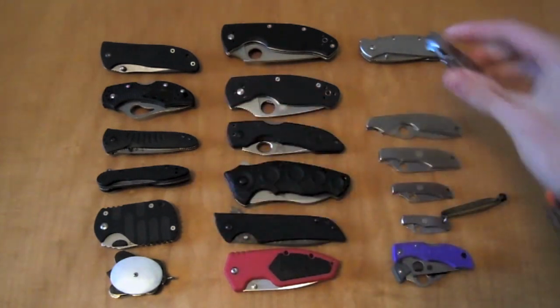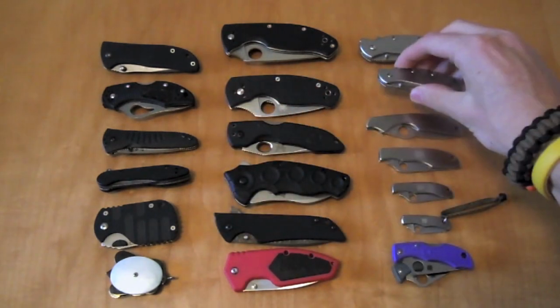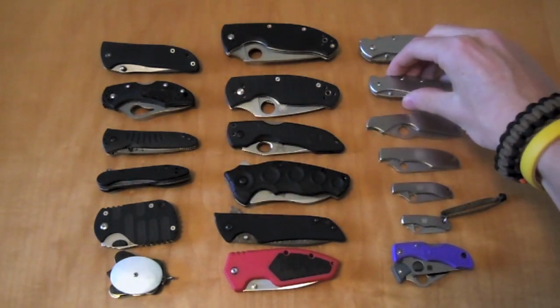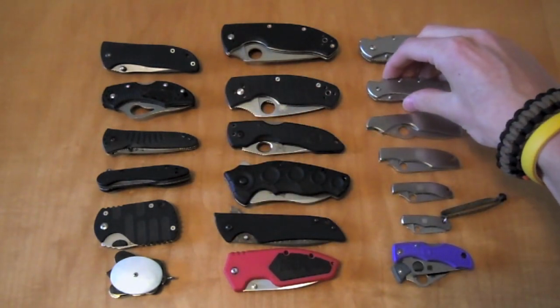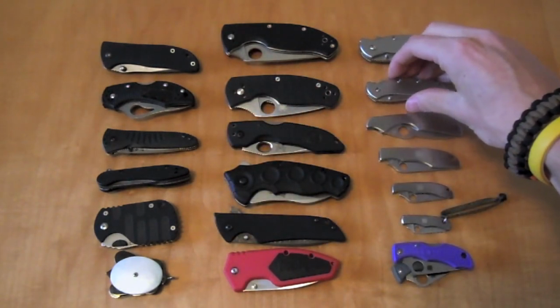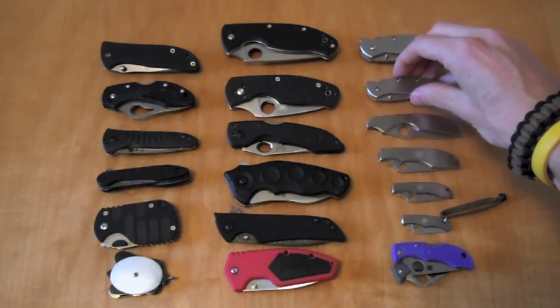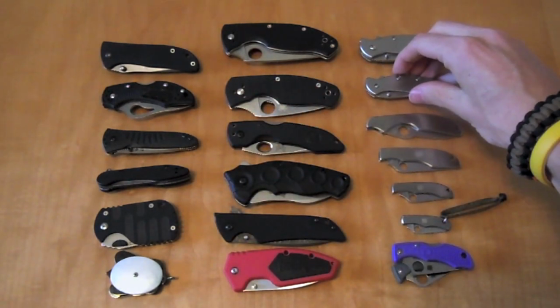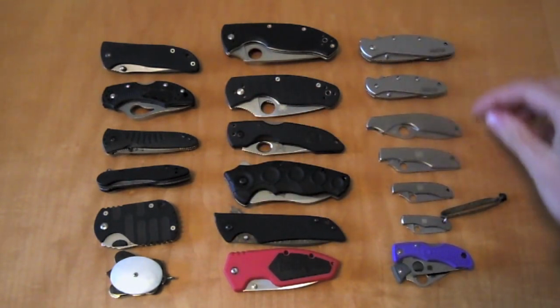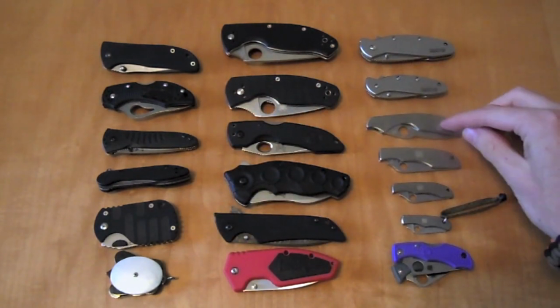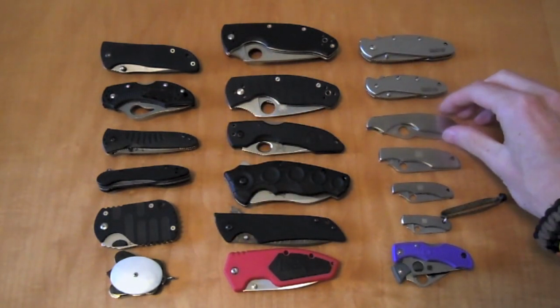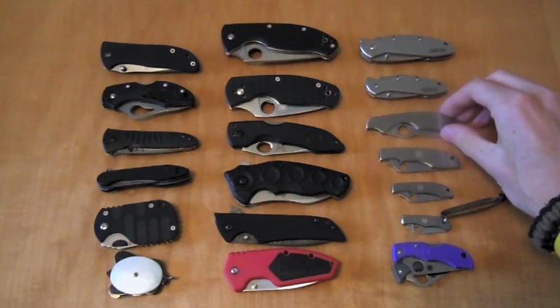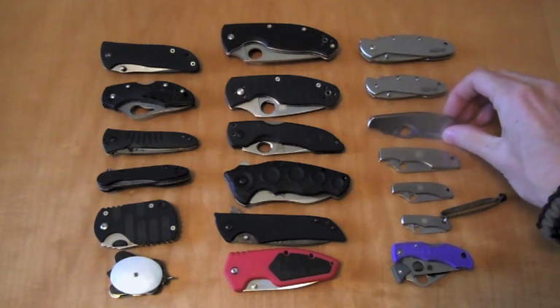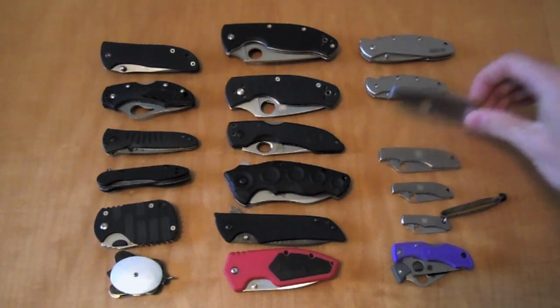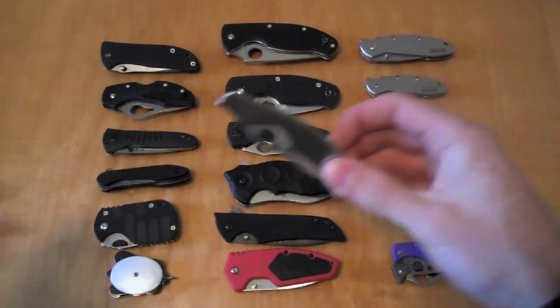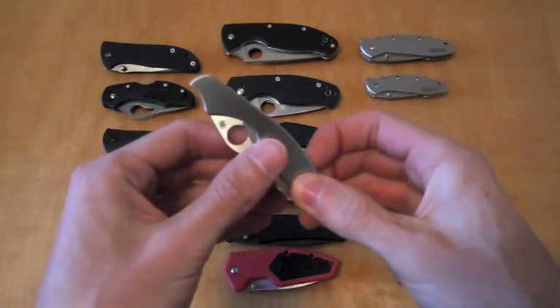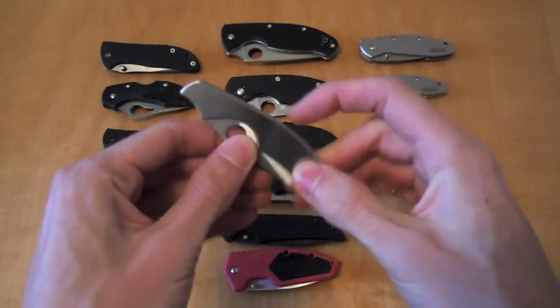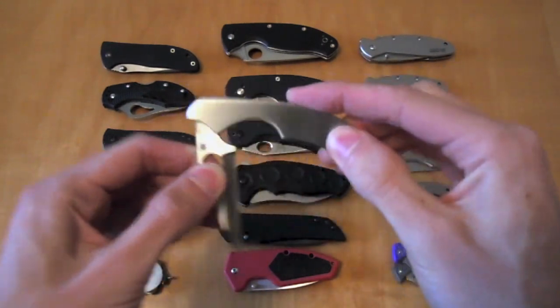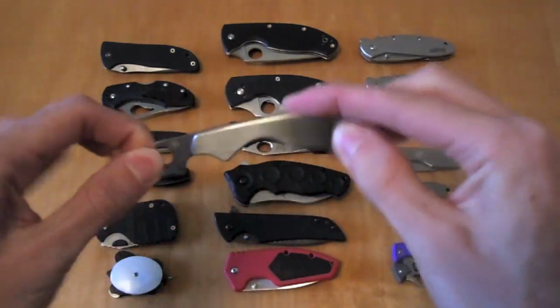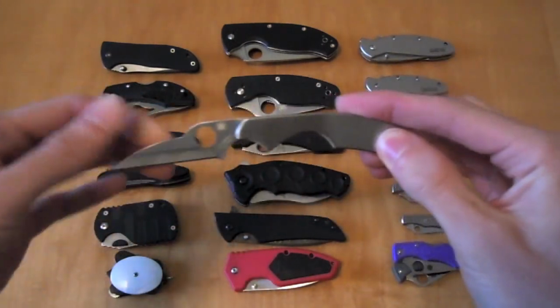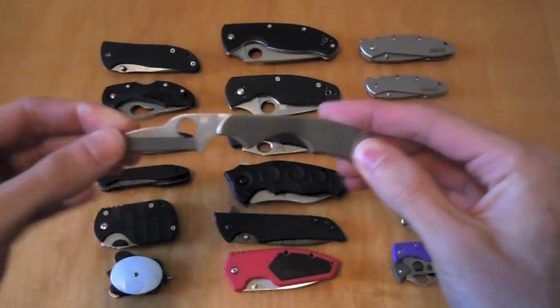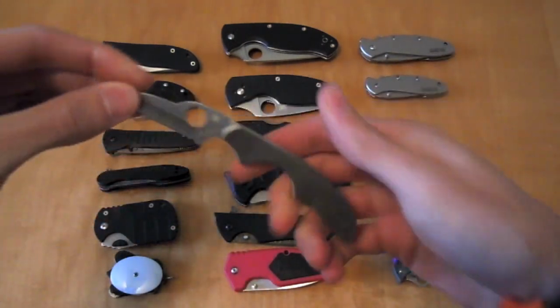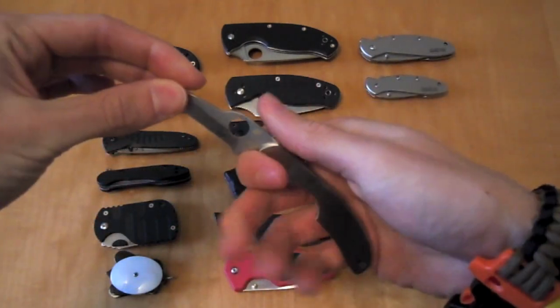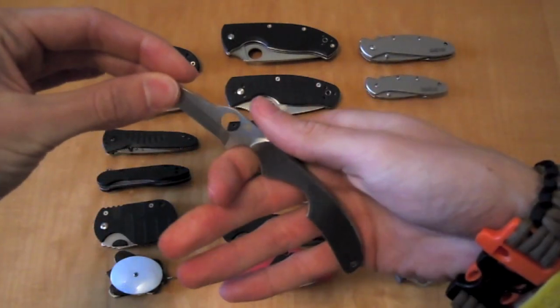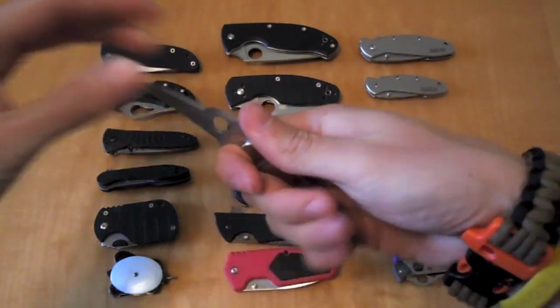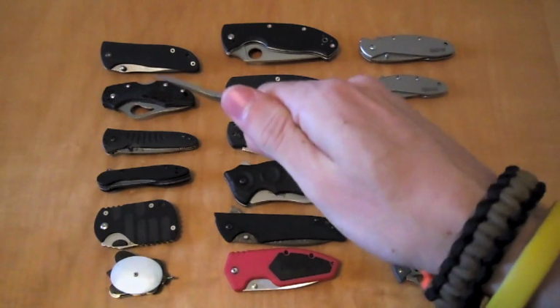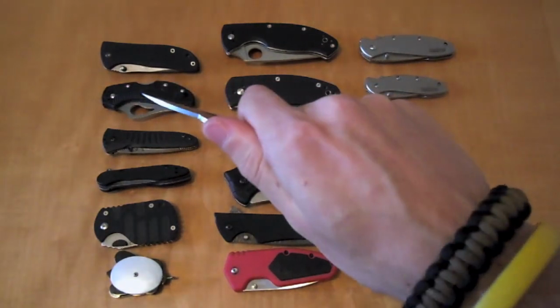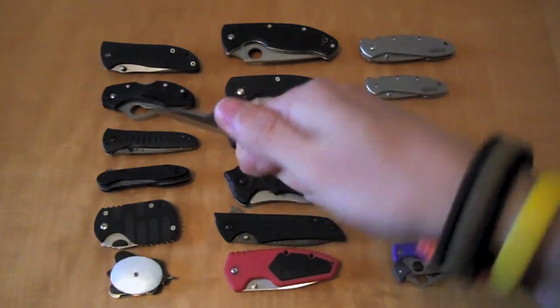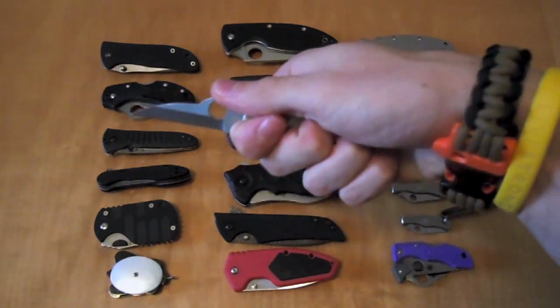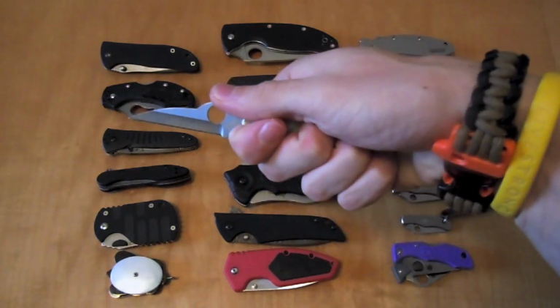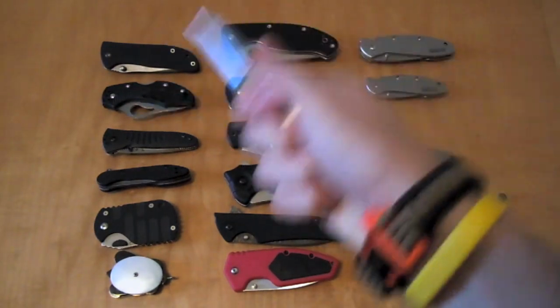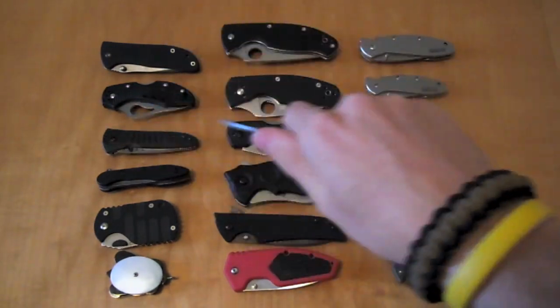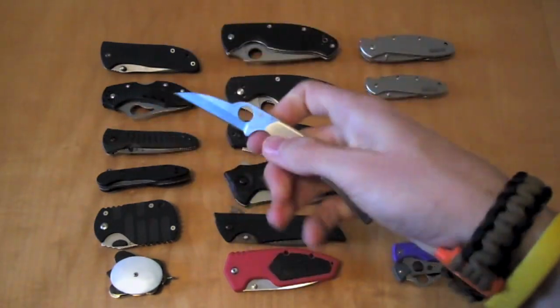From Spyderco's Slip It line, we have the Spyderco Kiwi in stainless steel. Extremely comfortable knife — those two finger grooves really give you a very good hold on the knife; it's very comfortable to use.